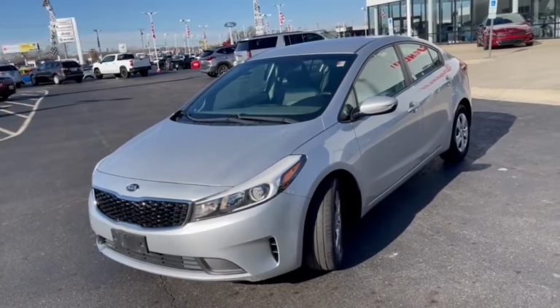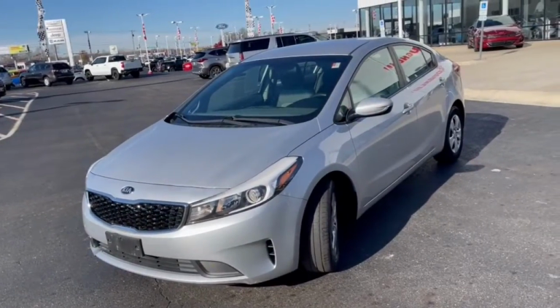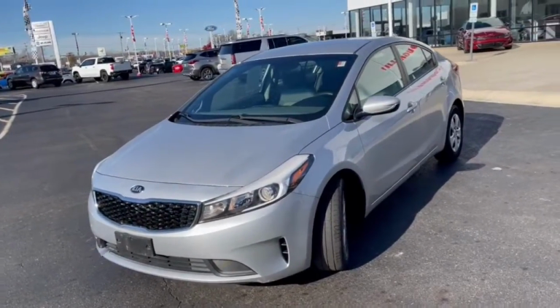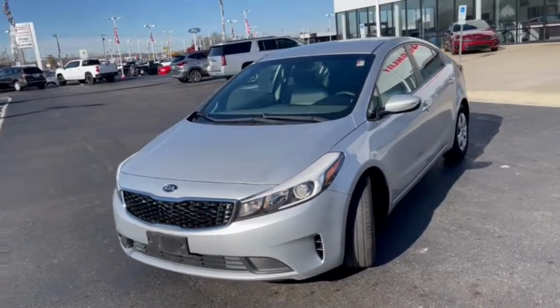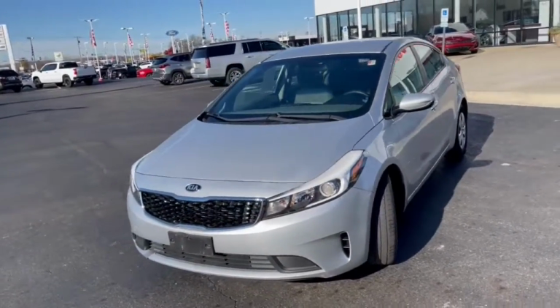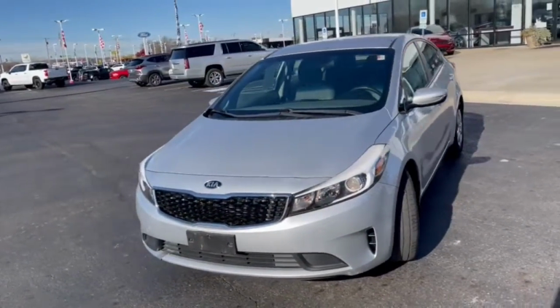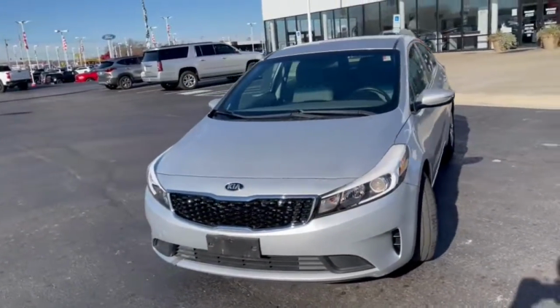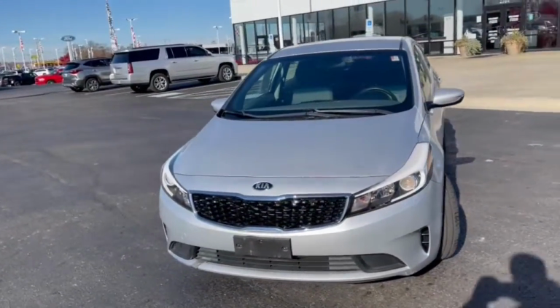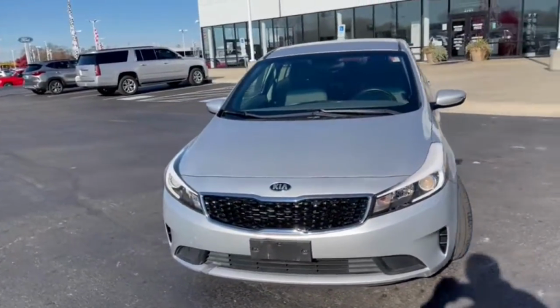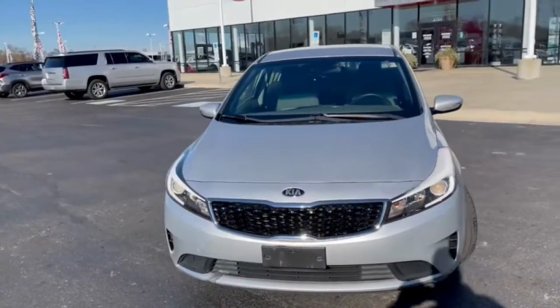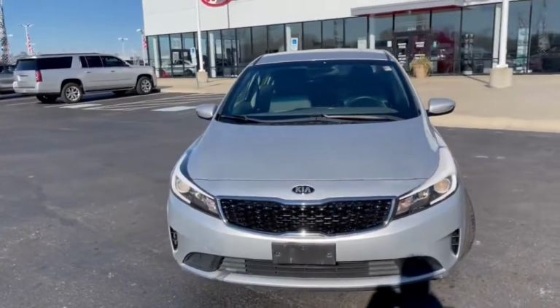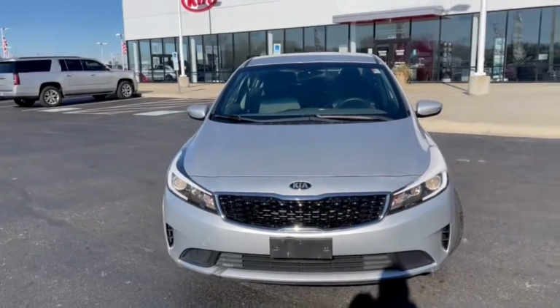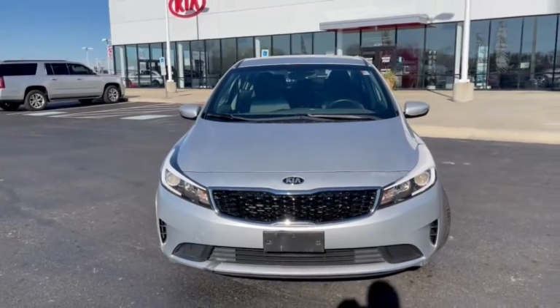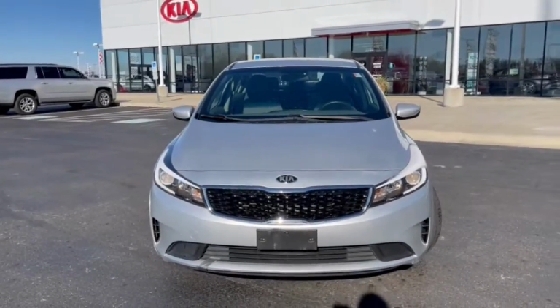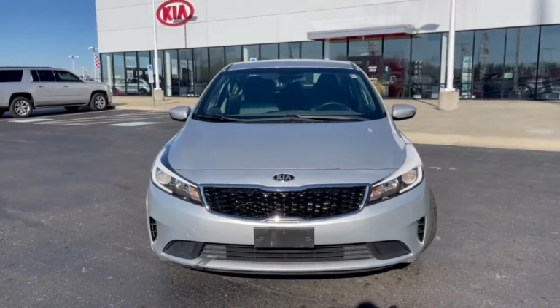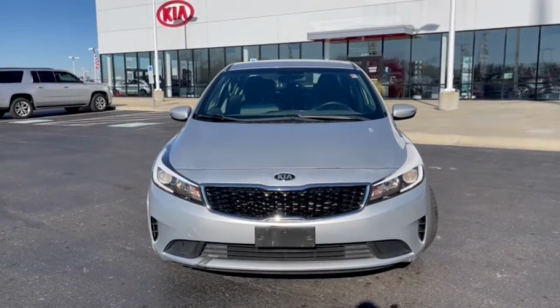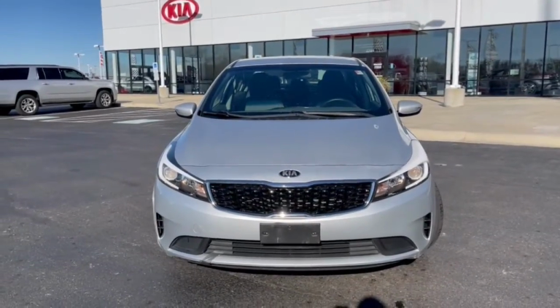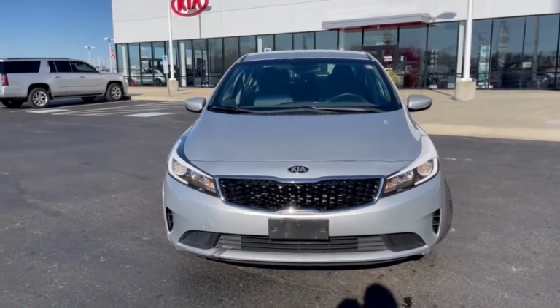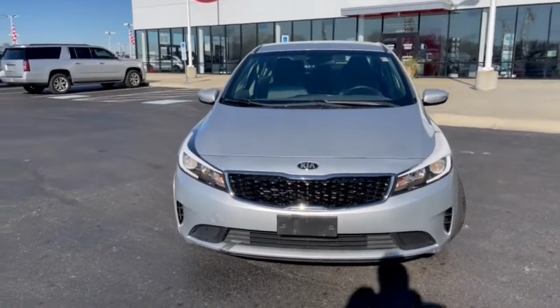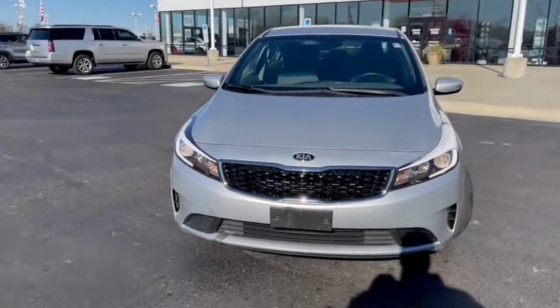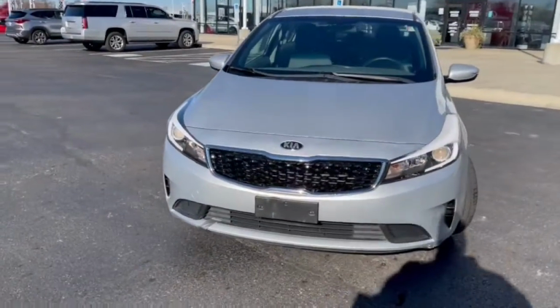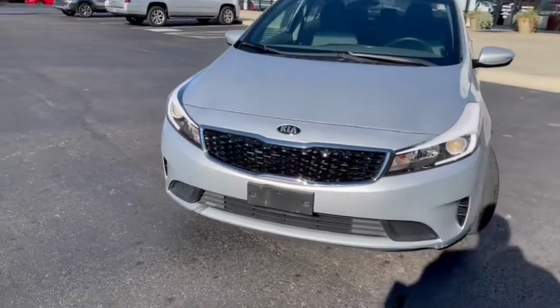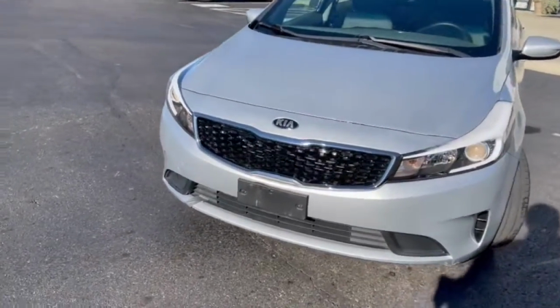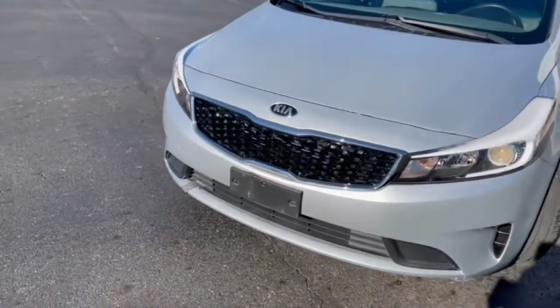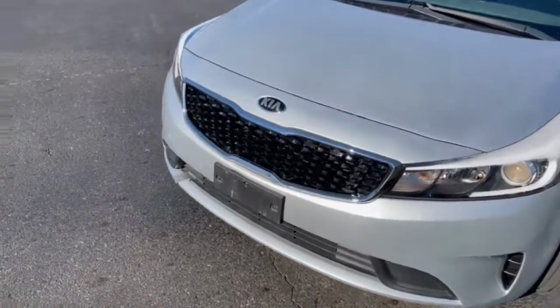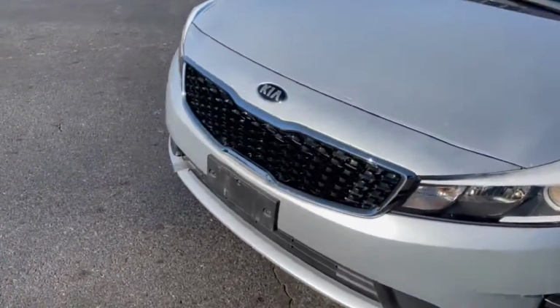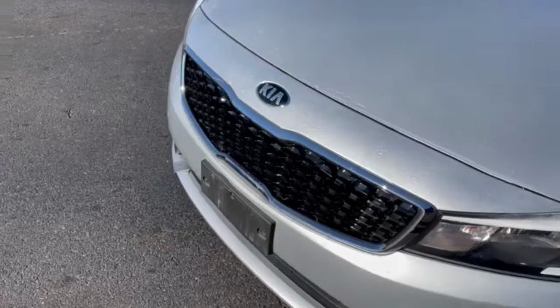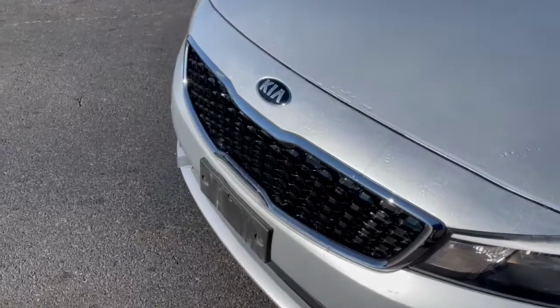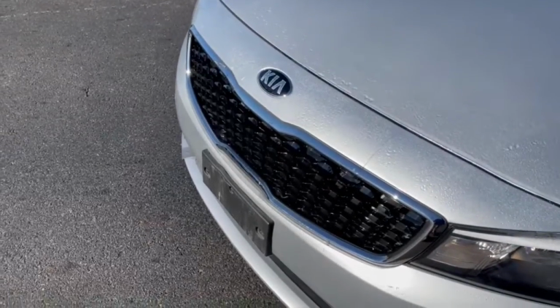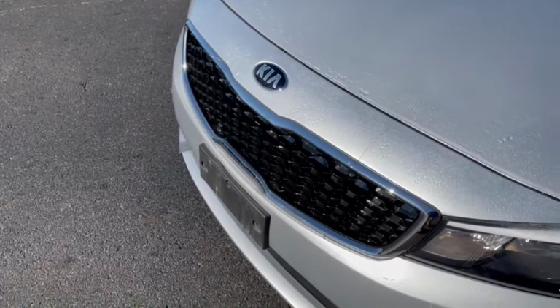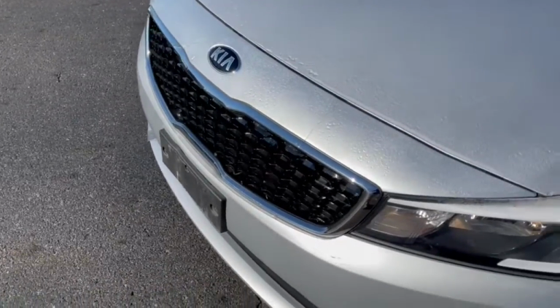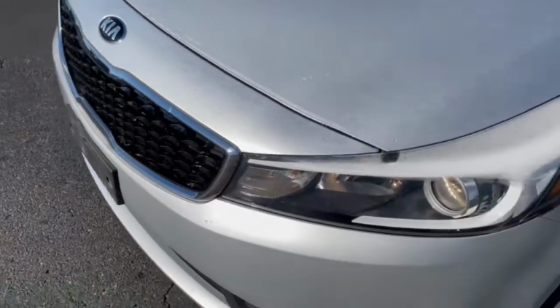Sleek and comfortable intersect with sporty and spirited in this multi-talented Forte. See for yourself when you take it out for a test drive. Our professional staff looks forward to giving you excellent service.